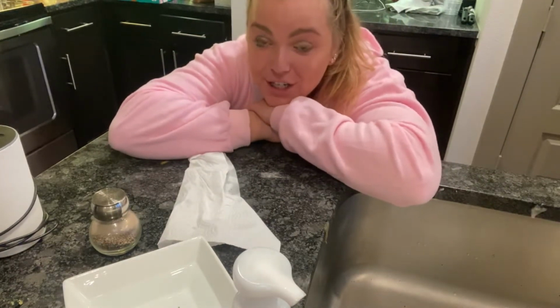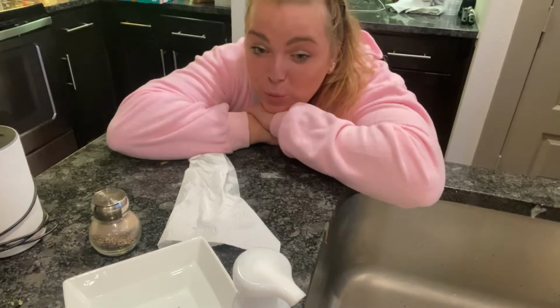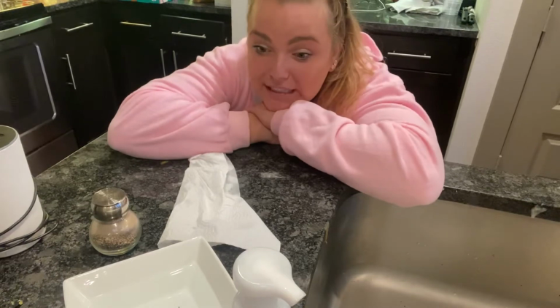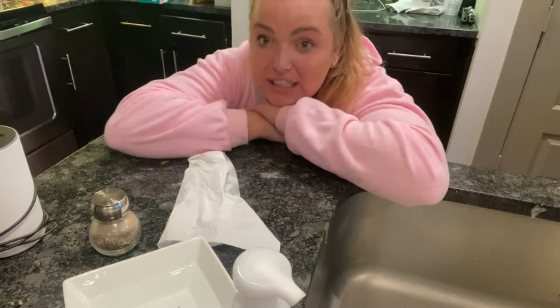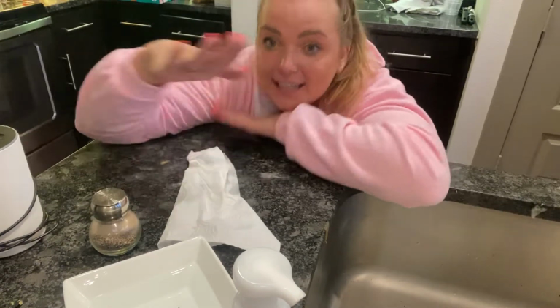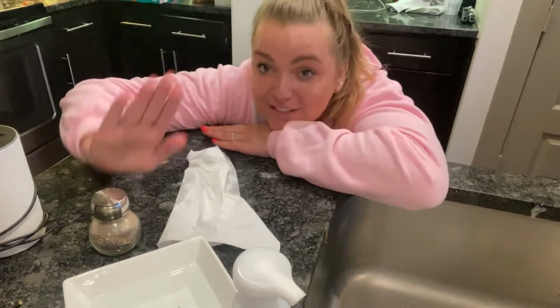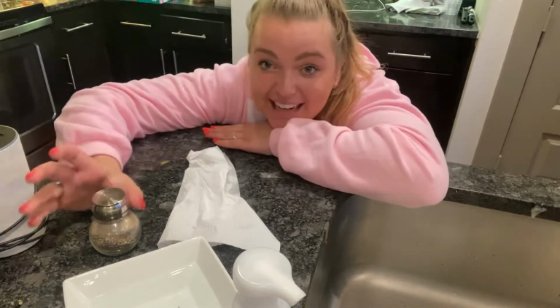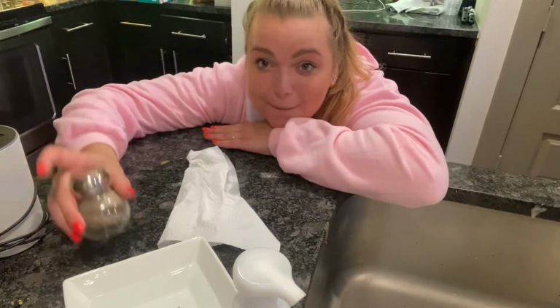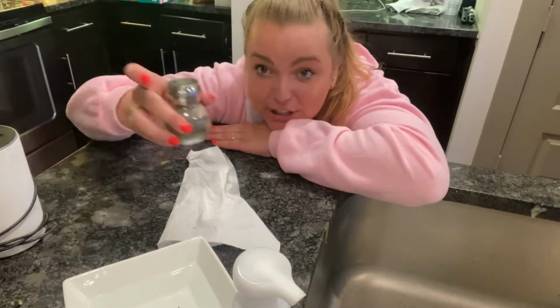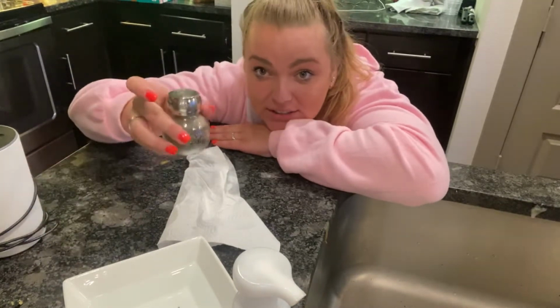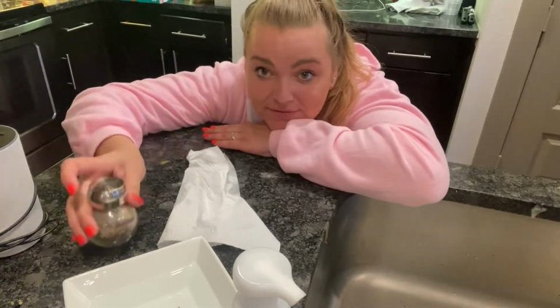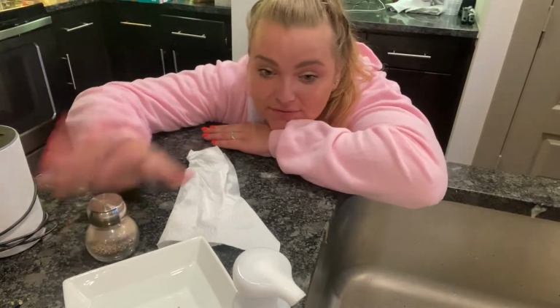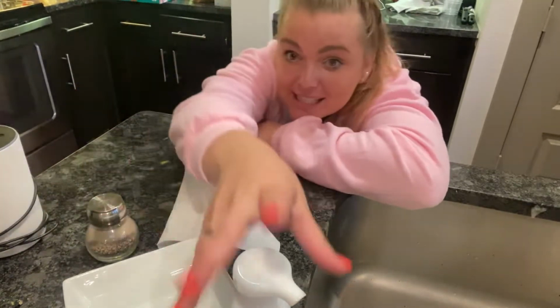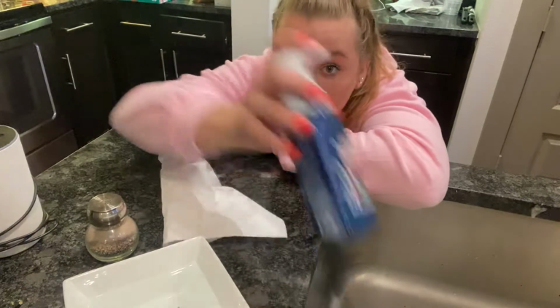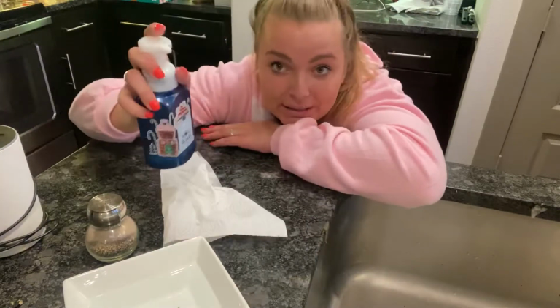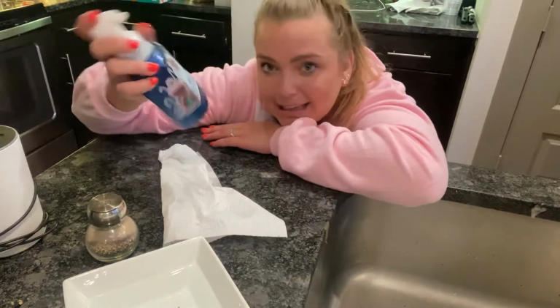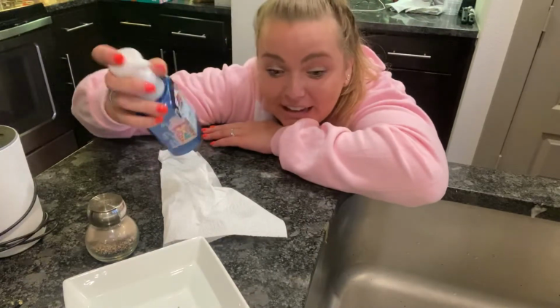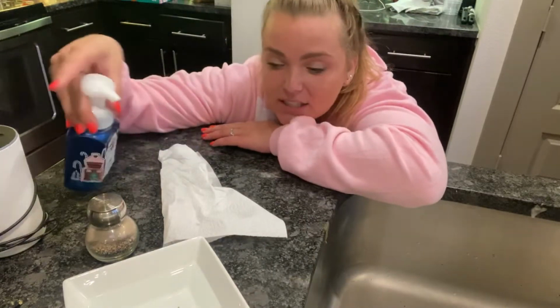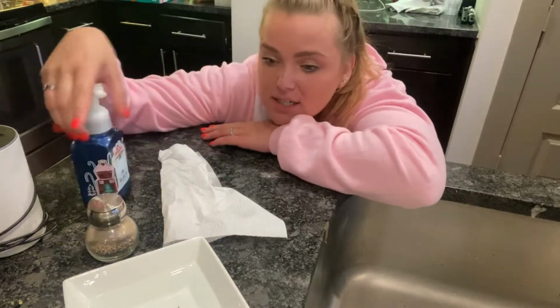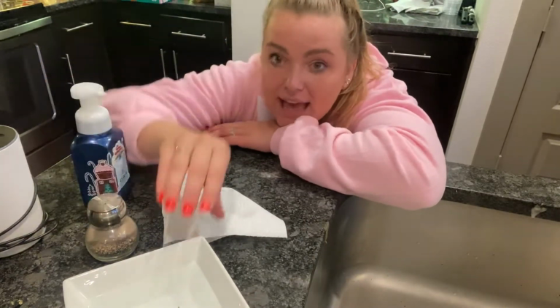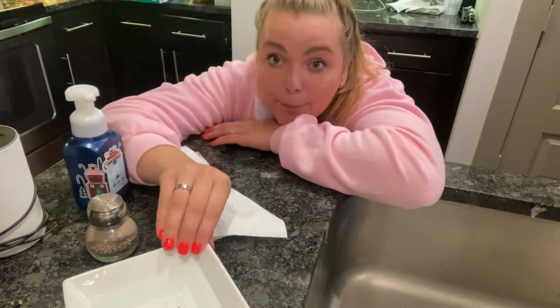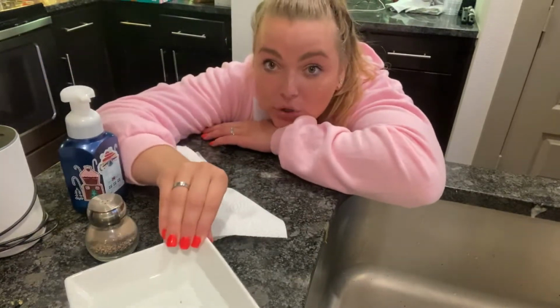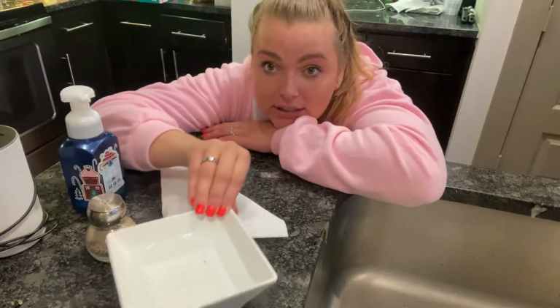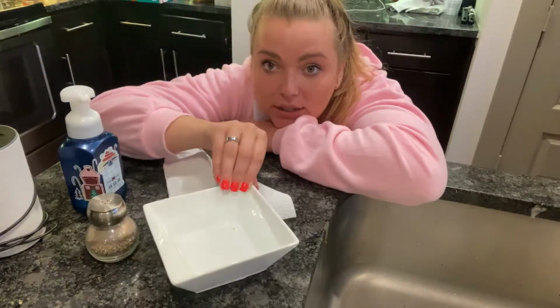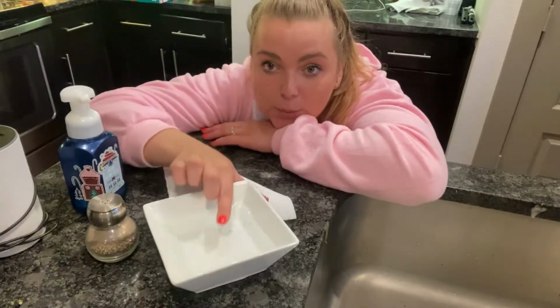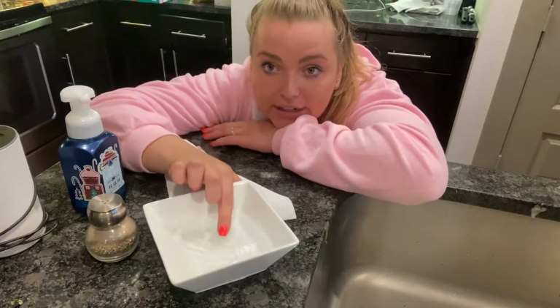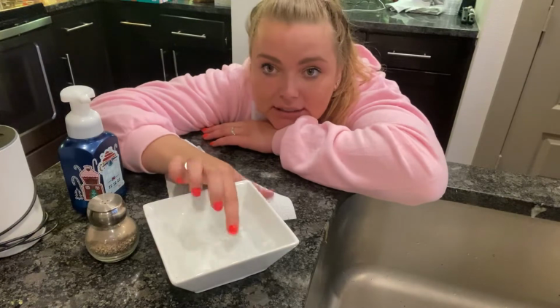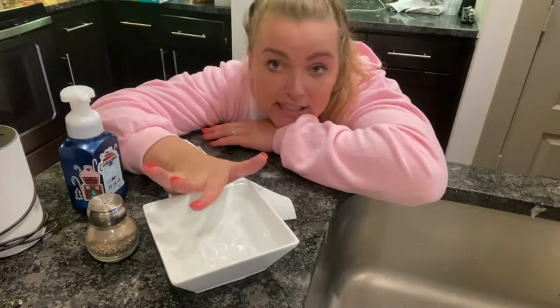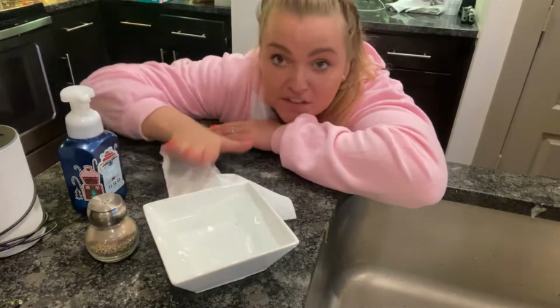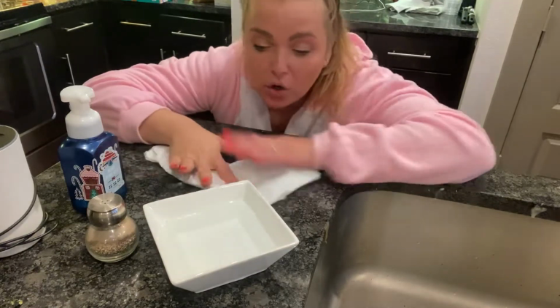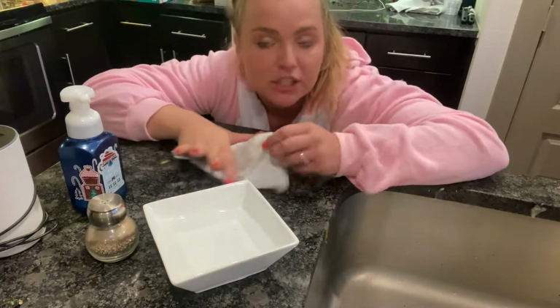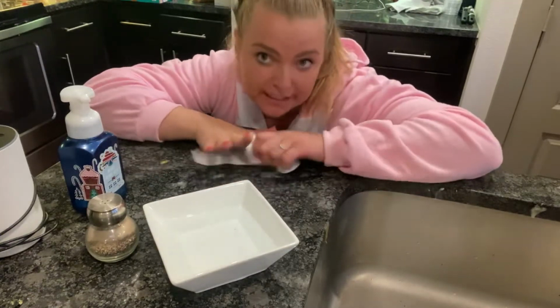So what we're going to do today is get some pepper, some soap — it can be any kind — and a bowl with some water in it. Doesn't matter if it's hot or cold, just fill it up.